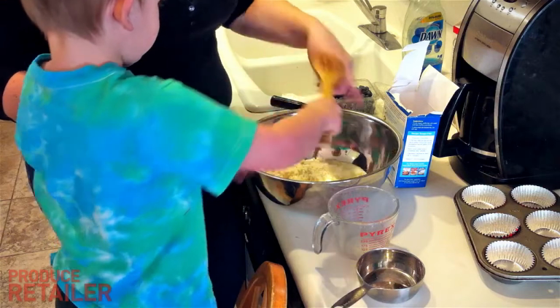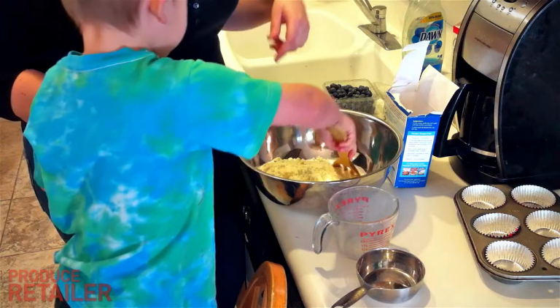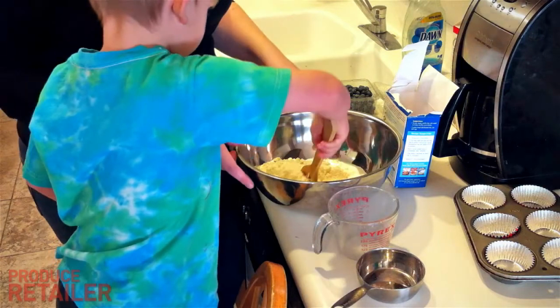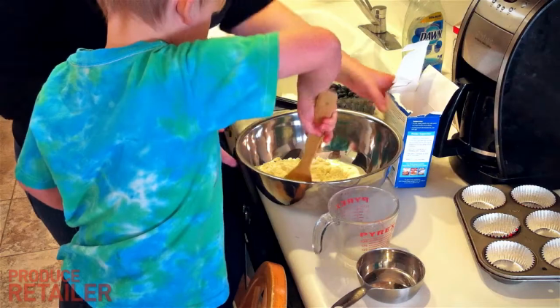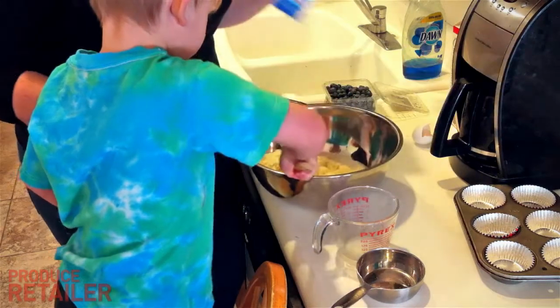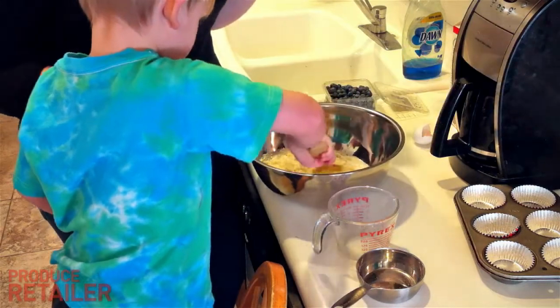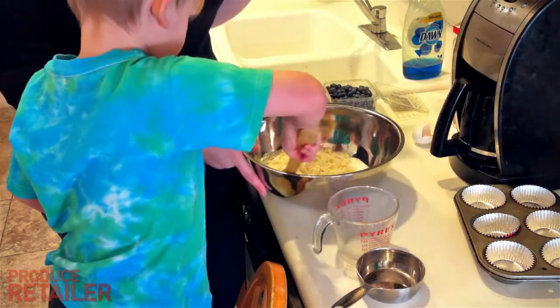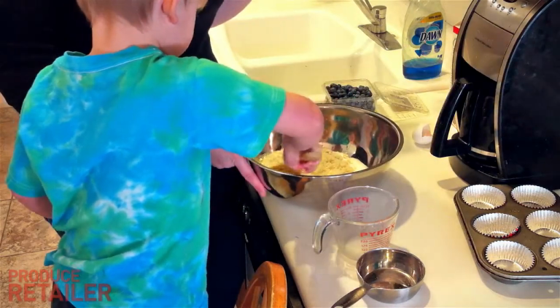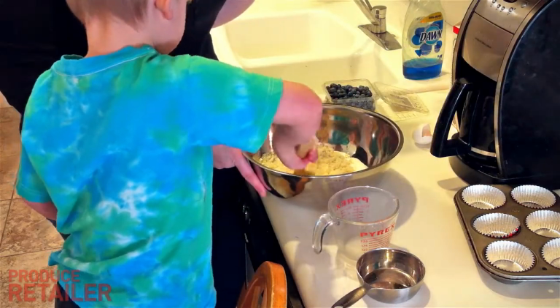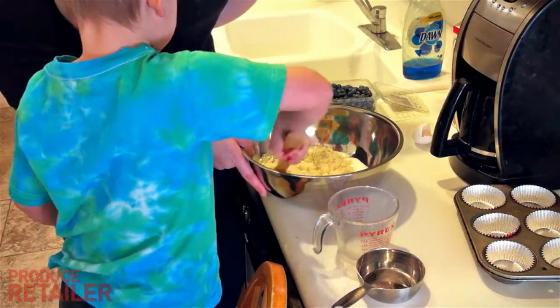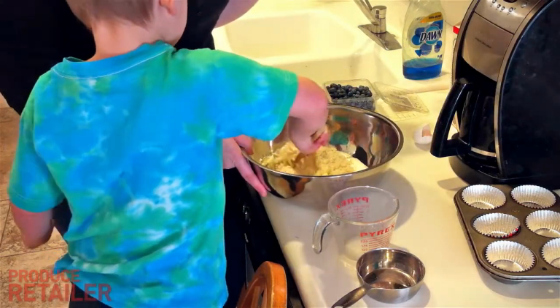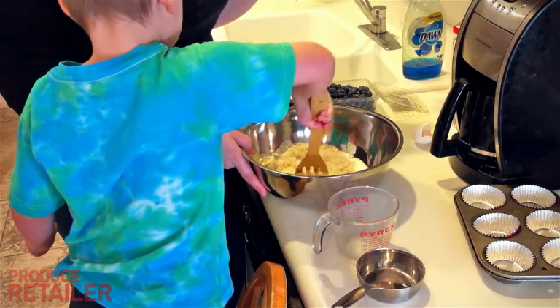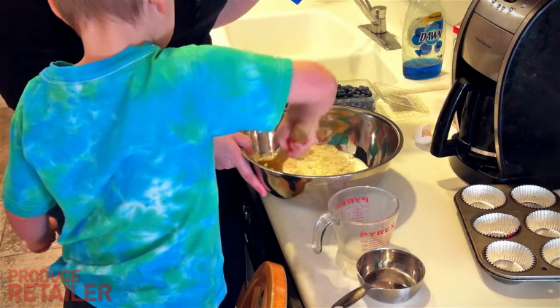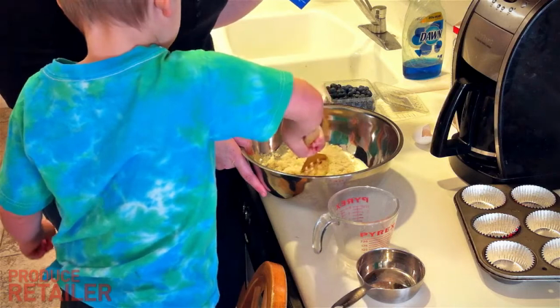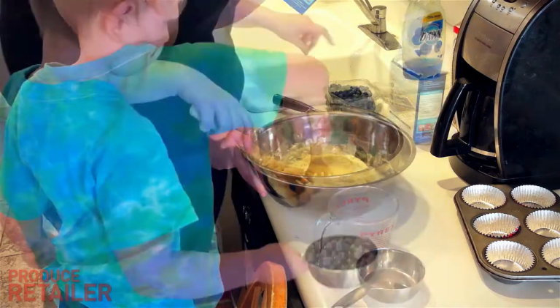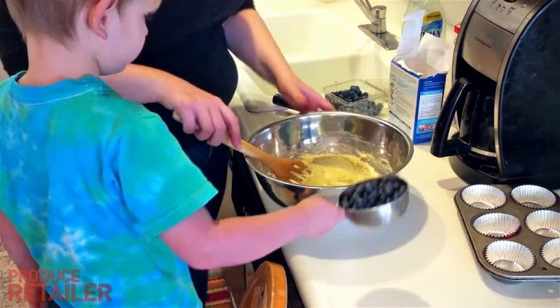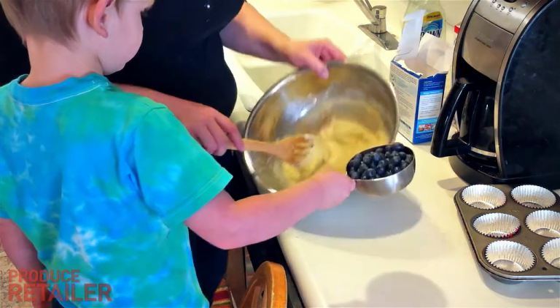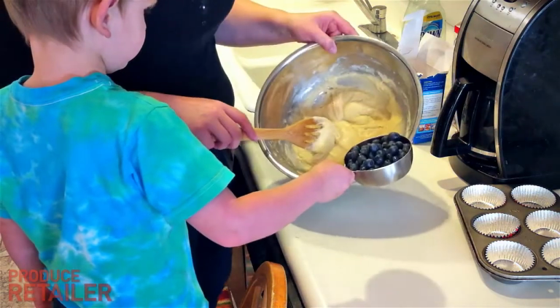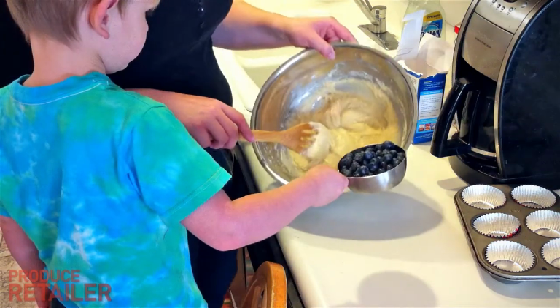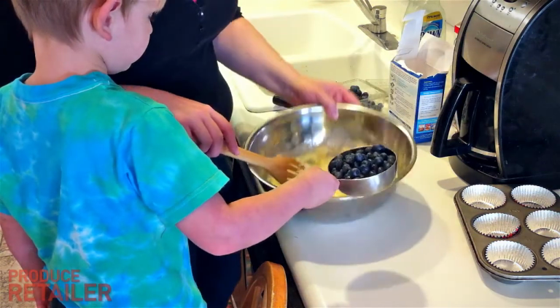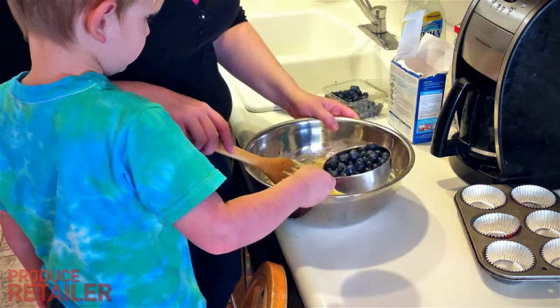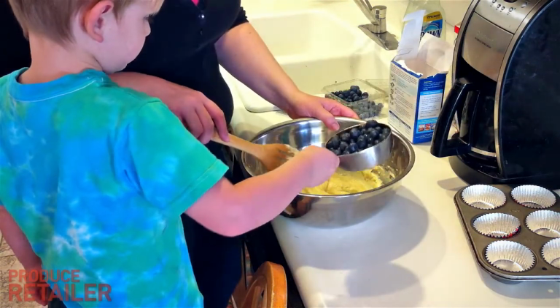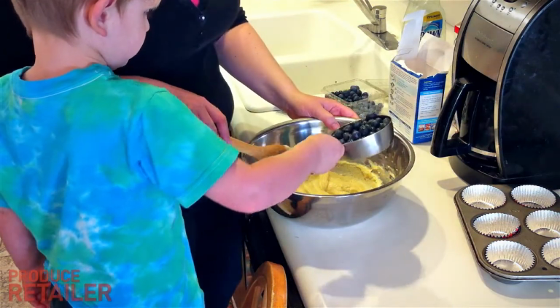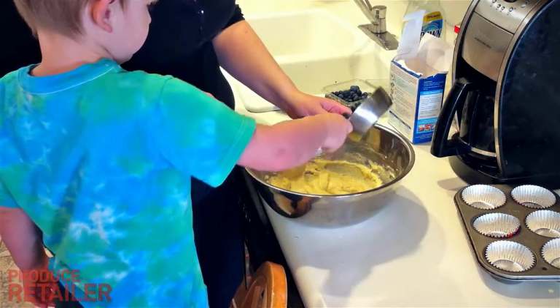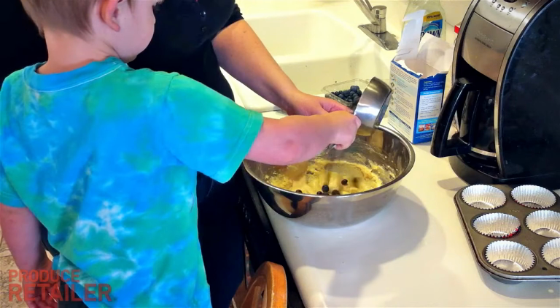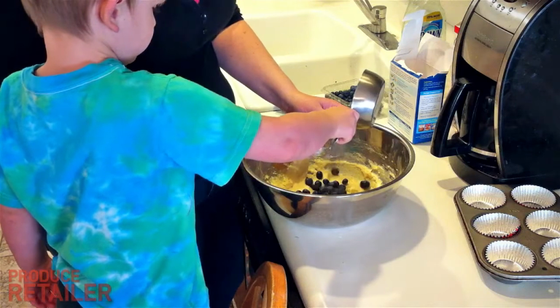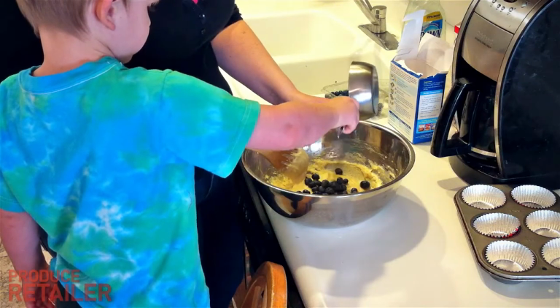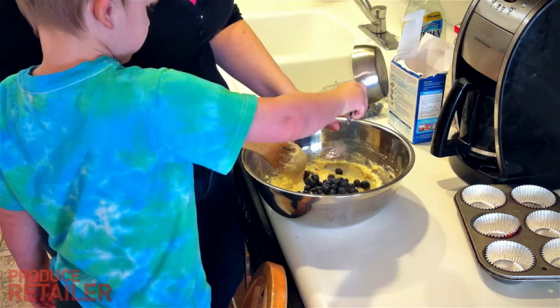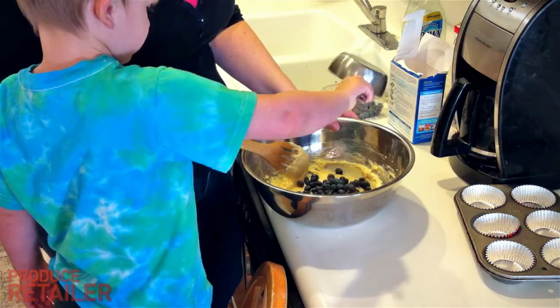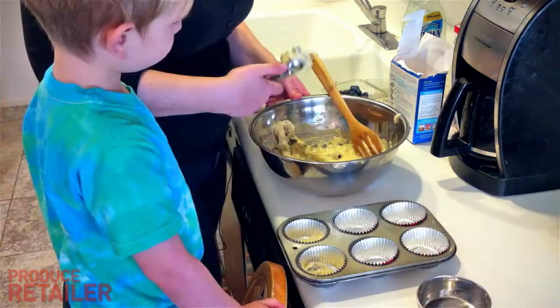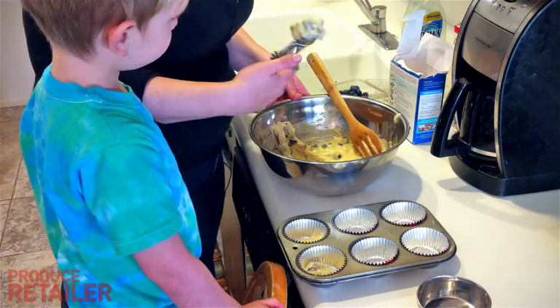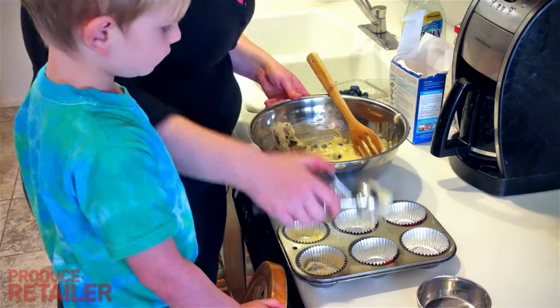You stir it up well — it says for three to four minutes or until all dry ingredients are wet. Now I've got it all ready here and Ike's going to dump in the blueberries, and you gently fold them in.